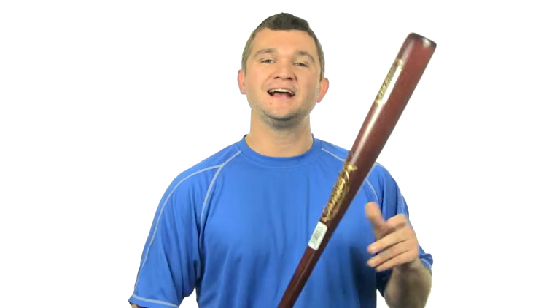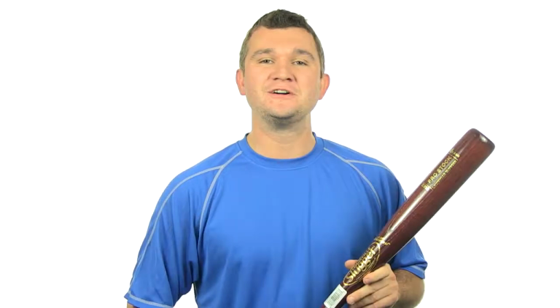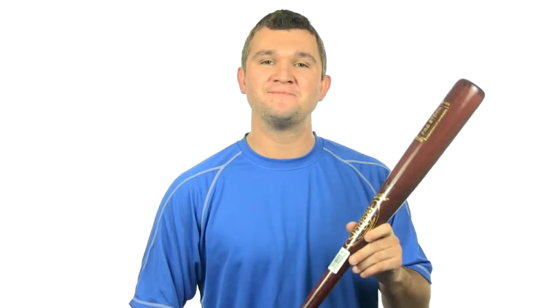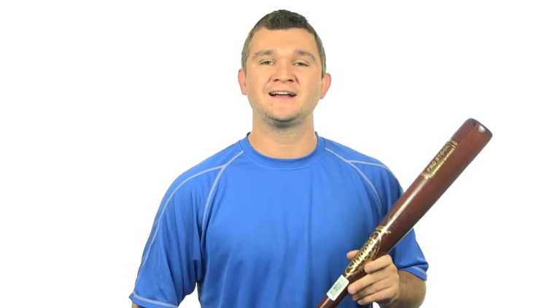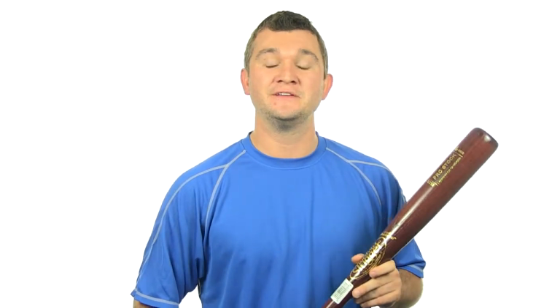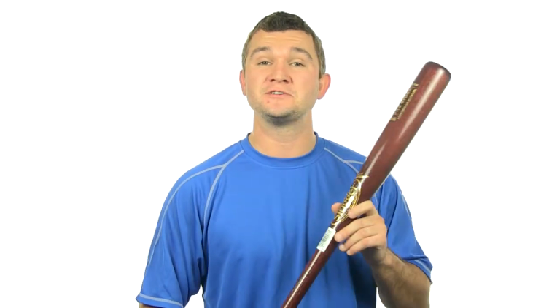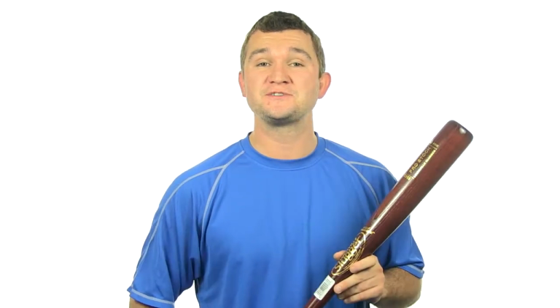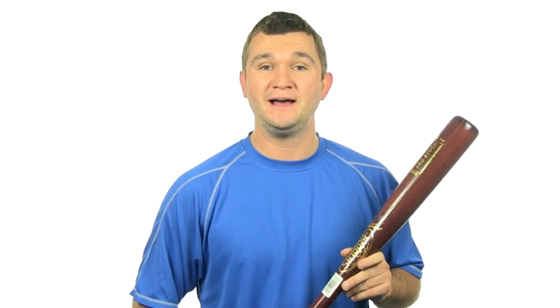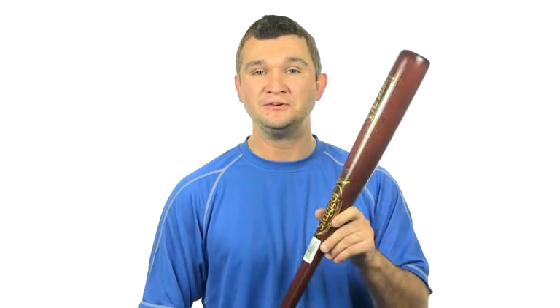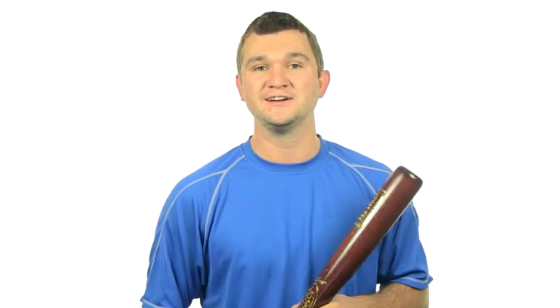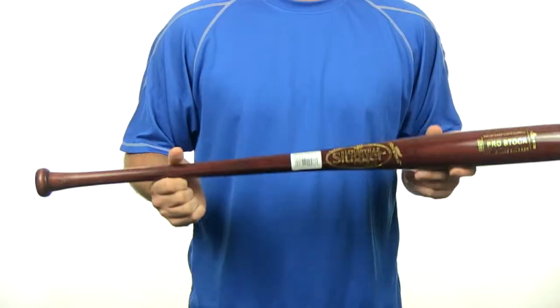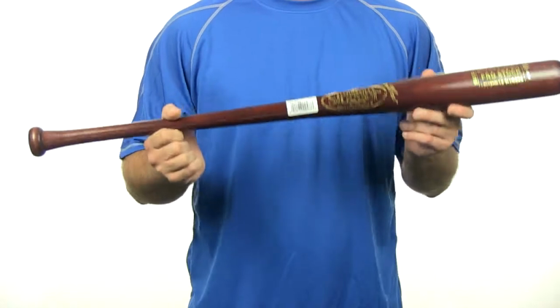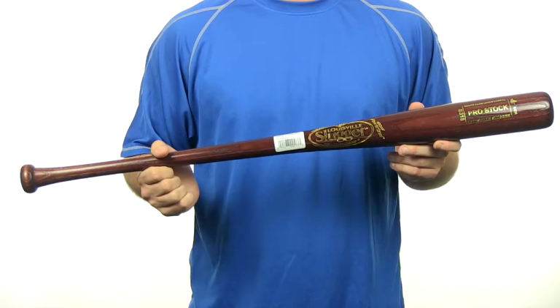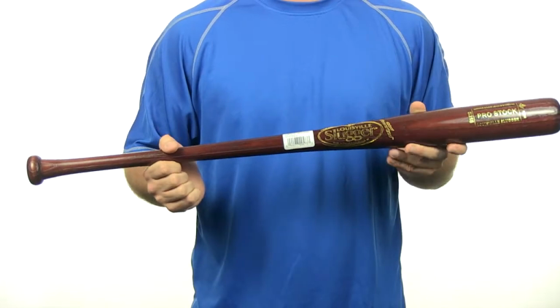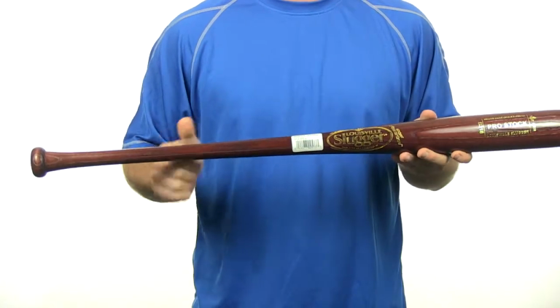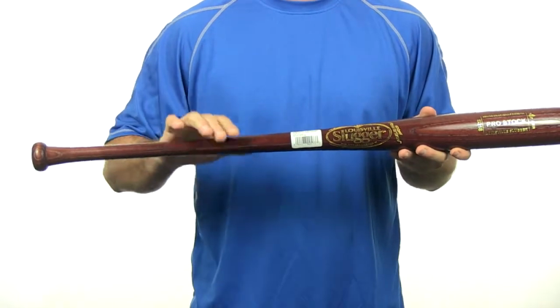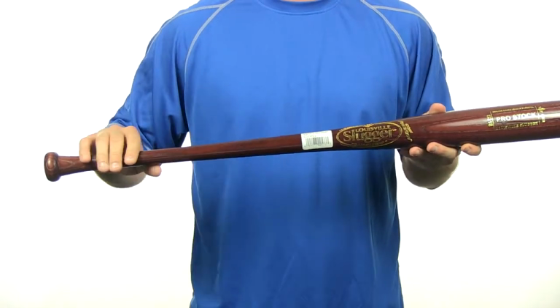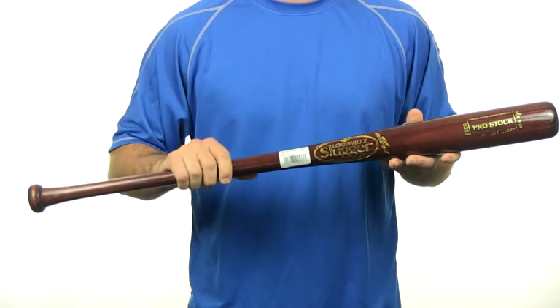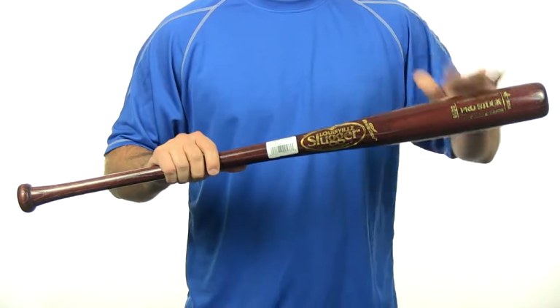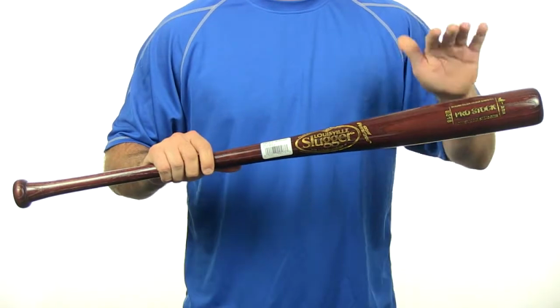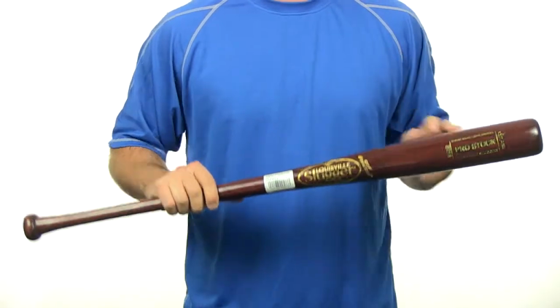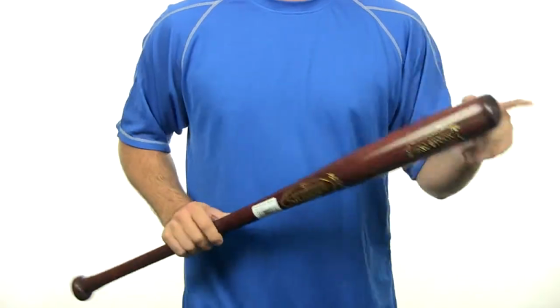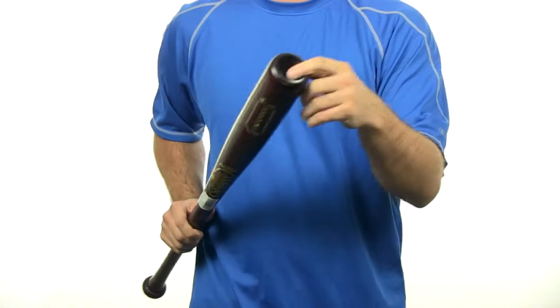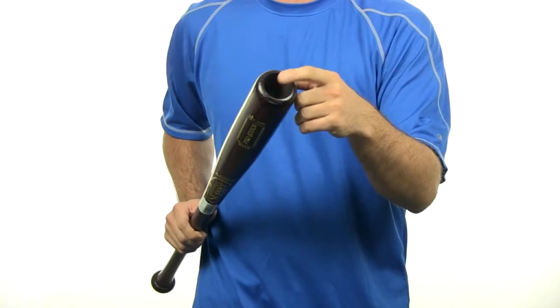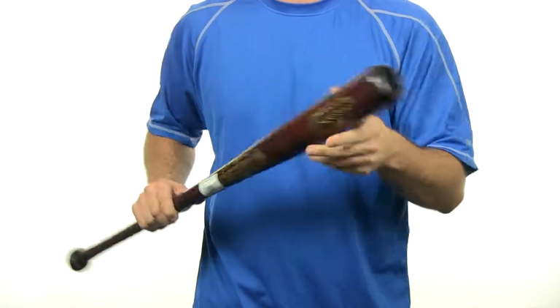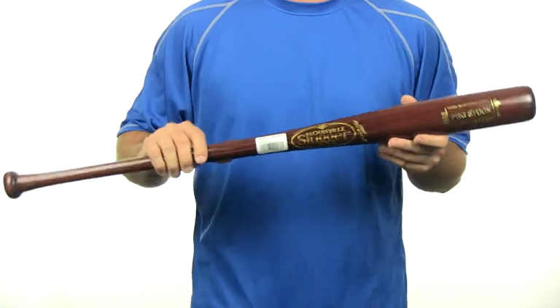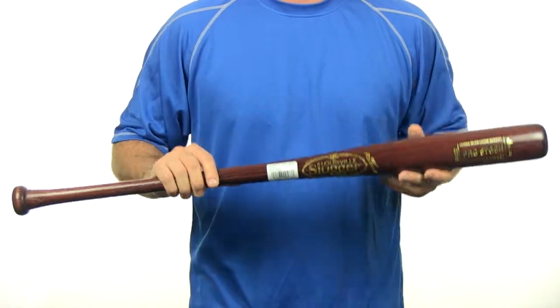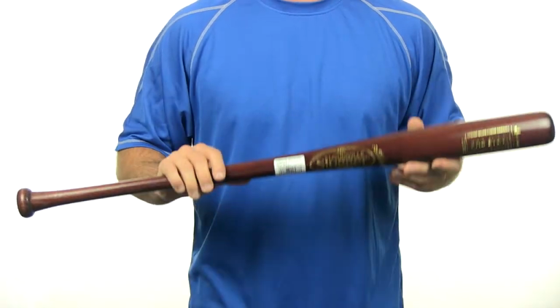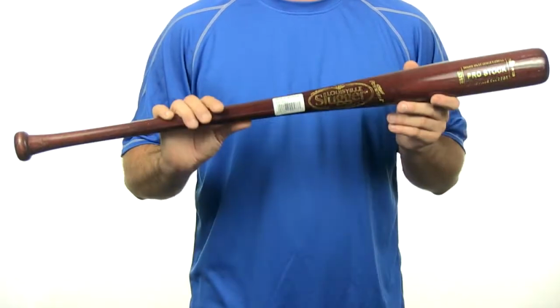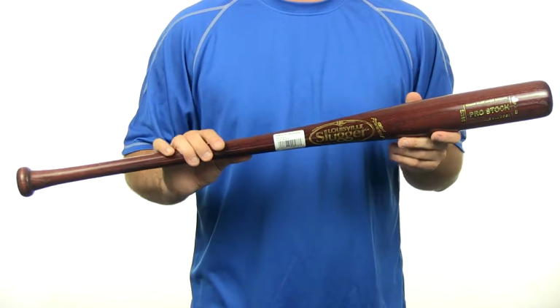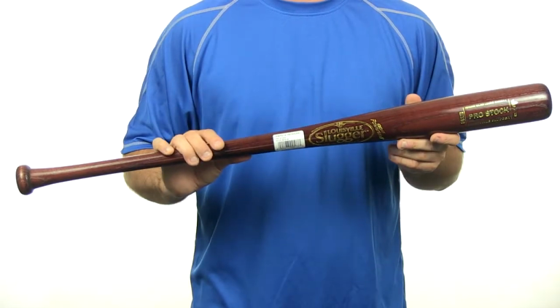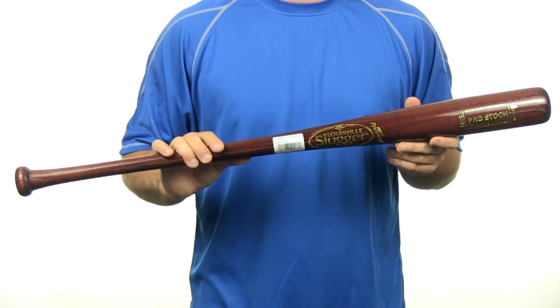Hey guys, I'm Chris with JustBats.com and this is the Pro Stock Ash Wood Bat by Louisville Slugger. This Pro Stock Ash Wood Bat has a 15 to 16 inch handle and a medium sized barrel. It has a cupped end which gives you a more balanced swing weight and comes in at a minus 2 to minus 3 length weight ratio.